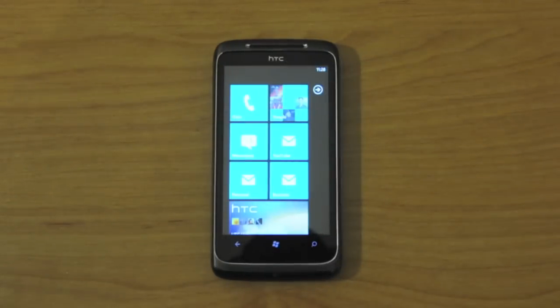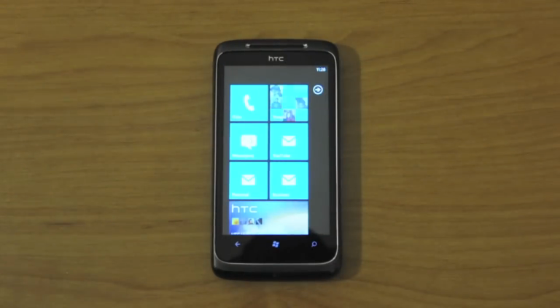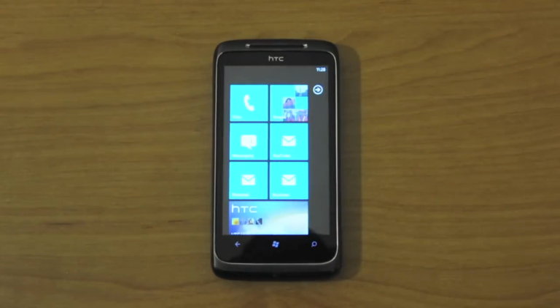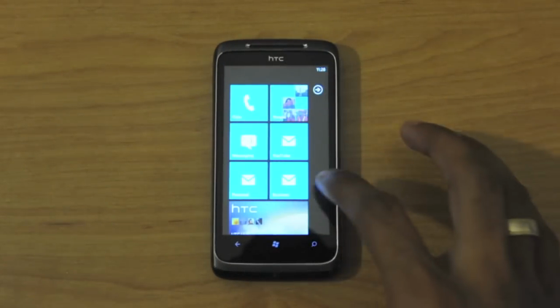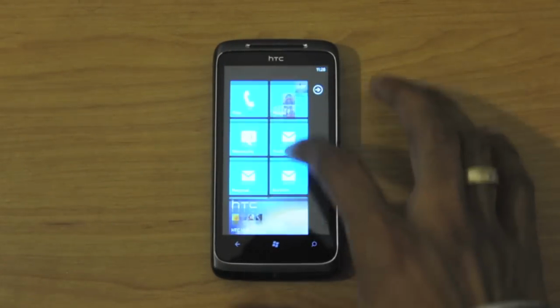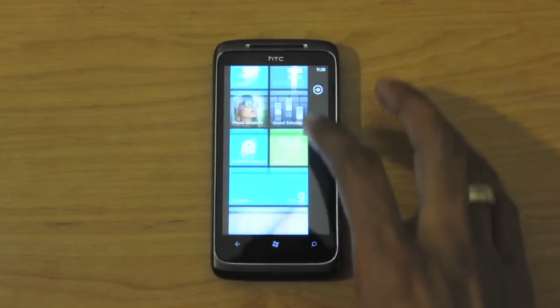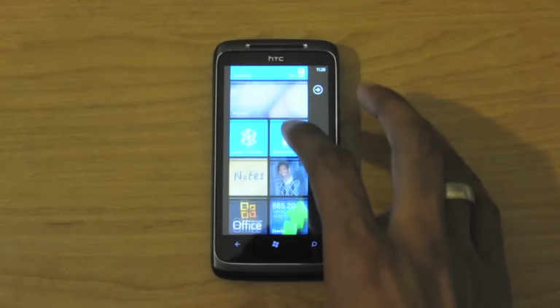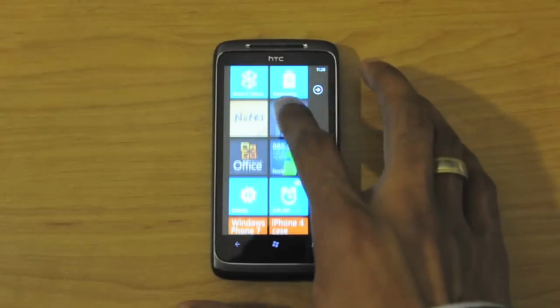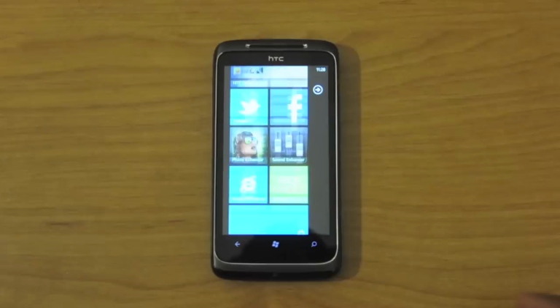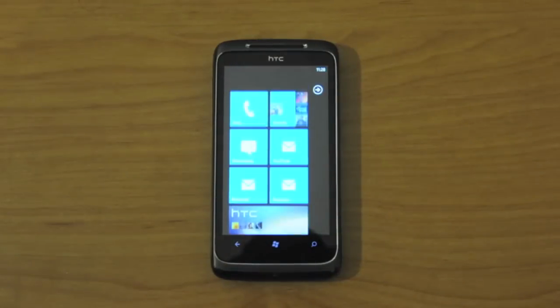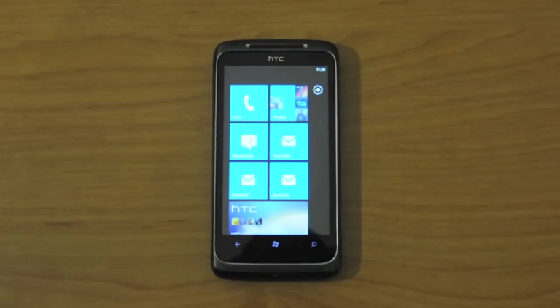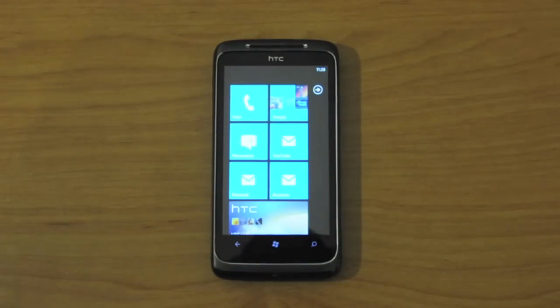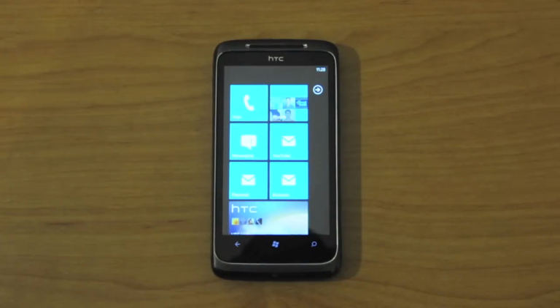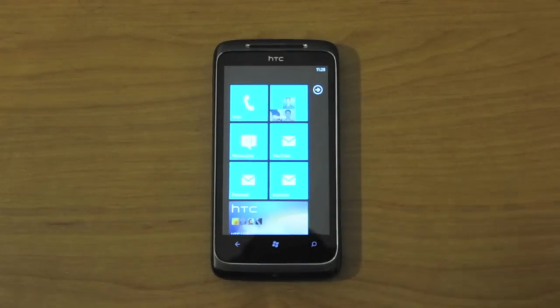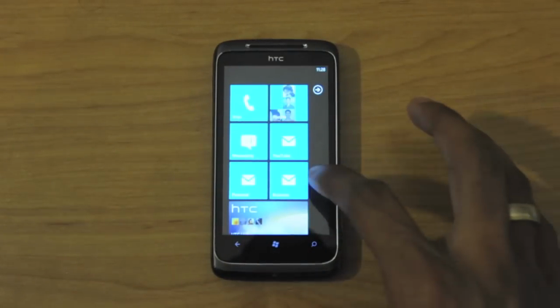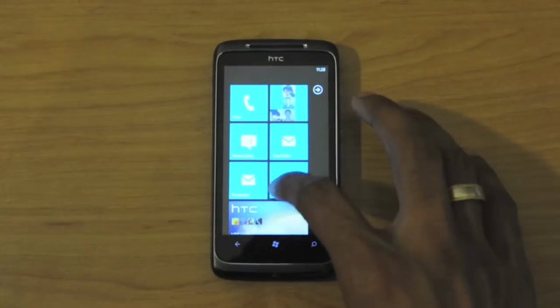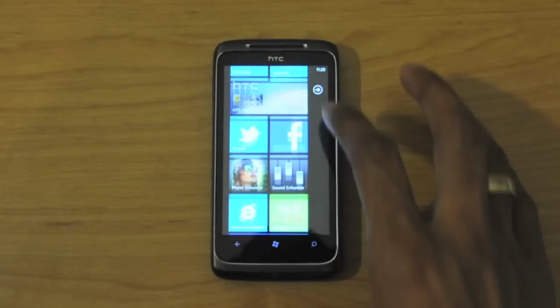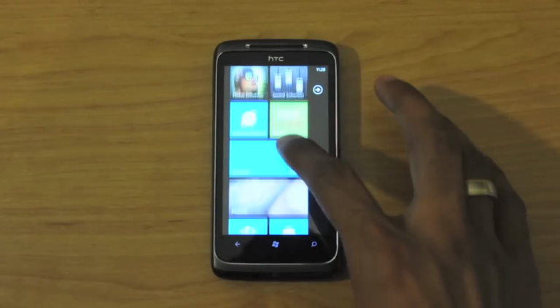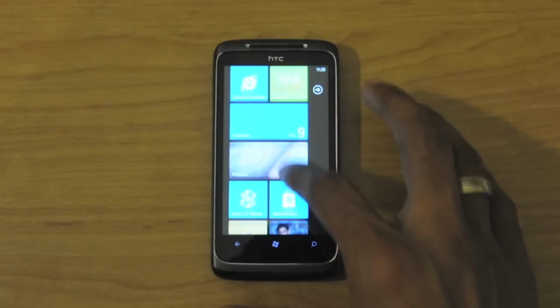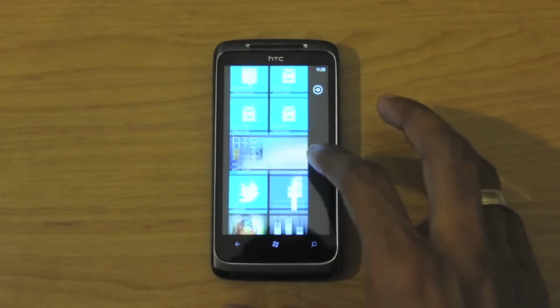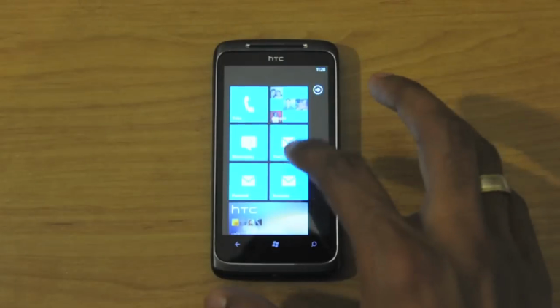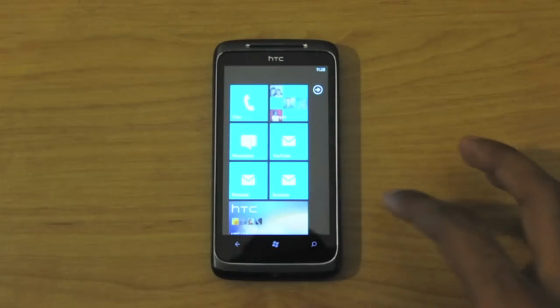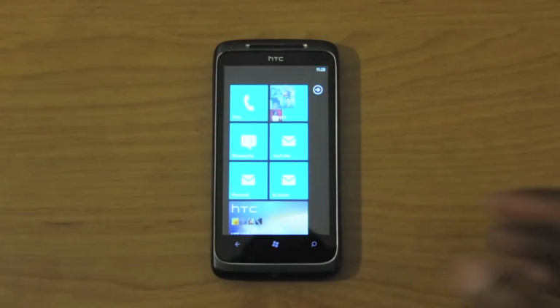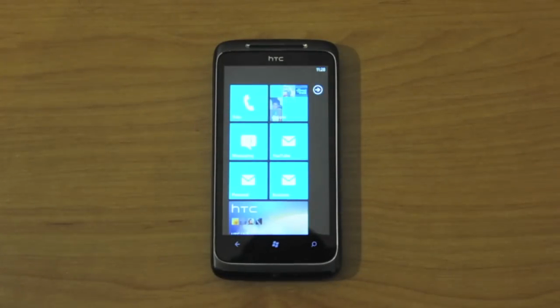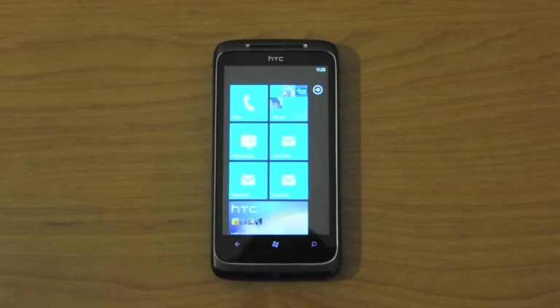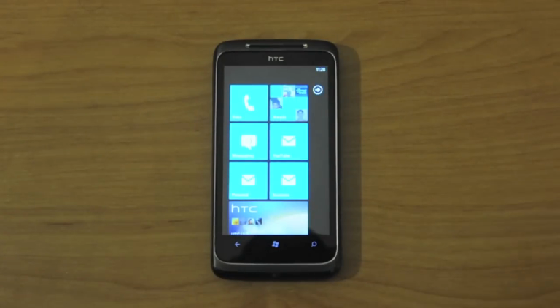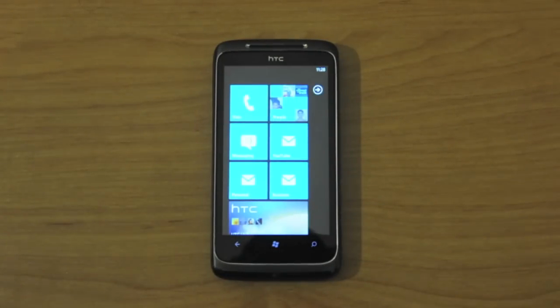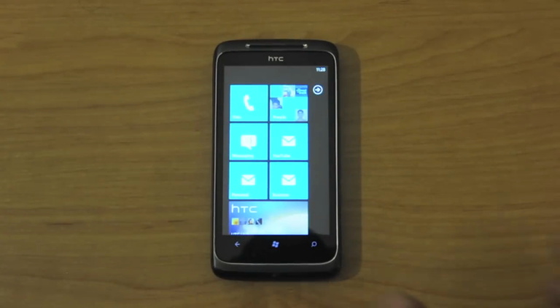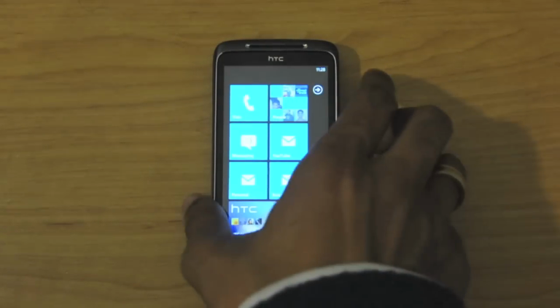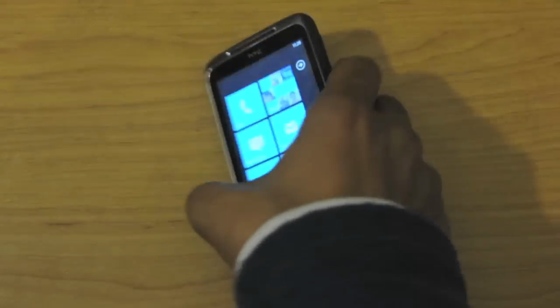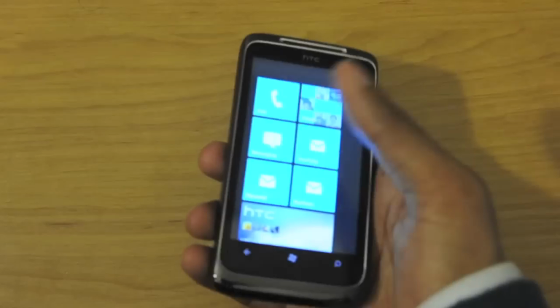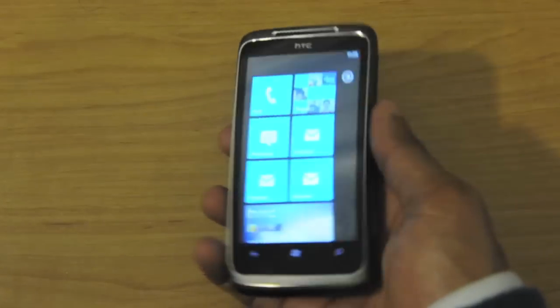I'm not going to go too in-depth with the OS itself, but I will be talking about some differentiating factors that HTC brings to Windows Phone 7, like the HTC hub and other applications. But before I do that, let's talk about the hardware for a bit.